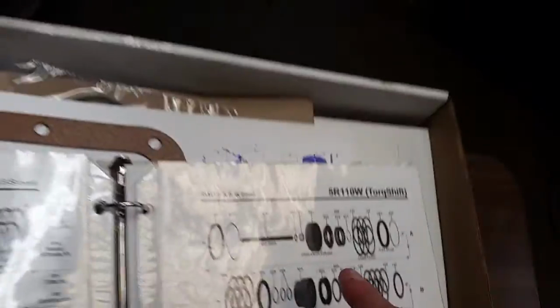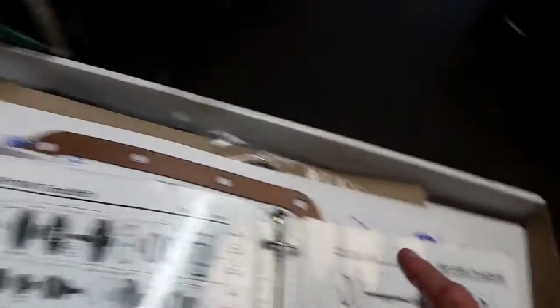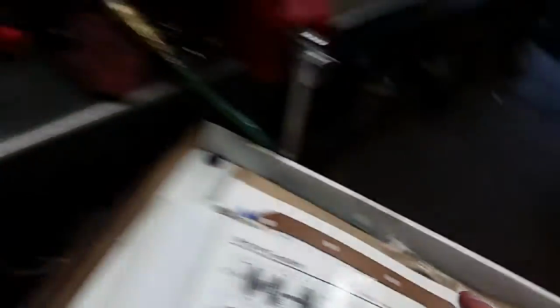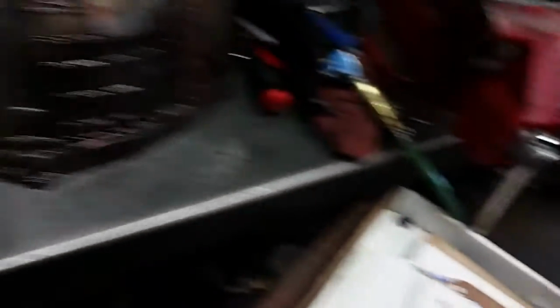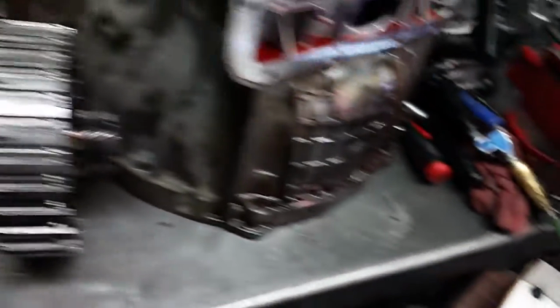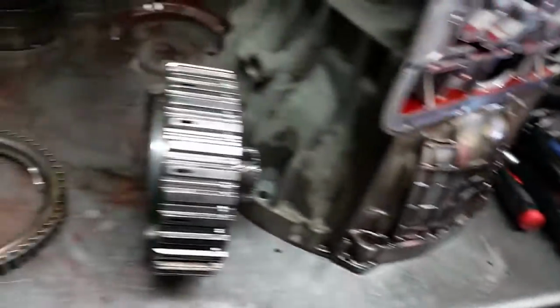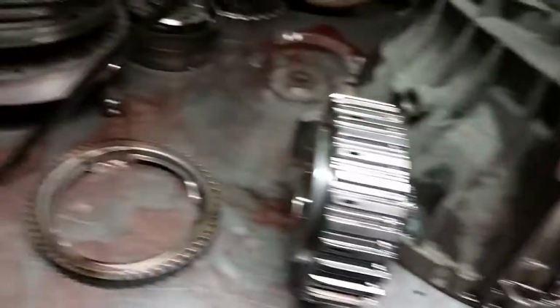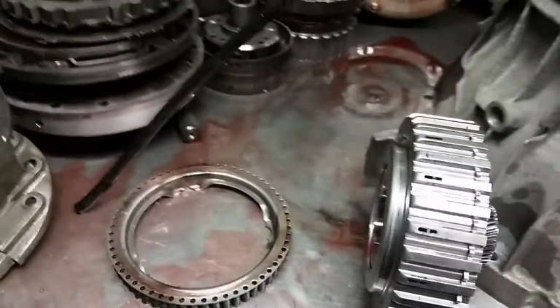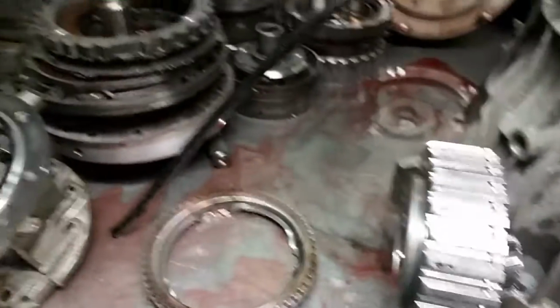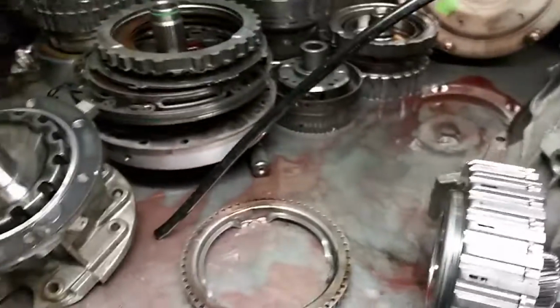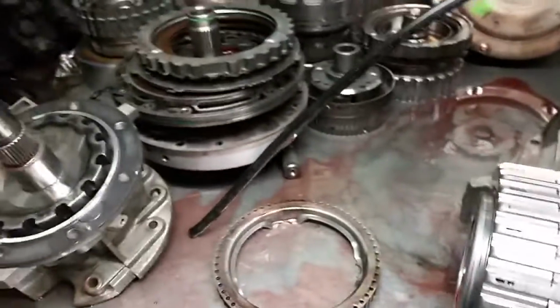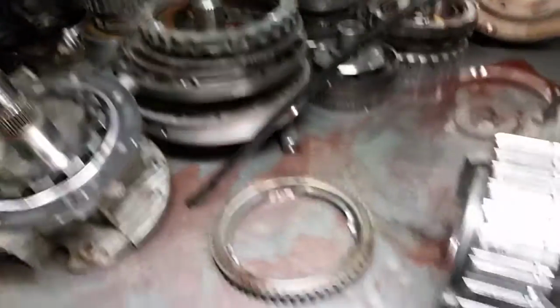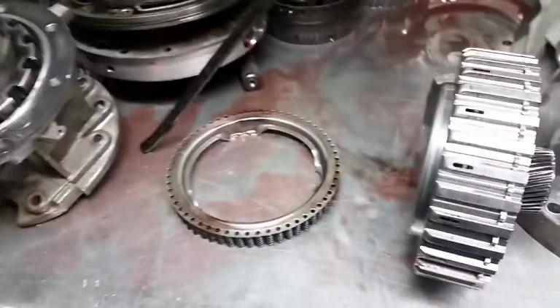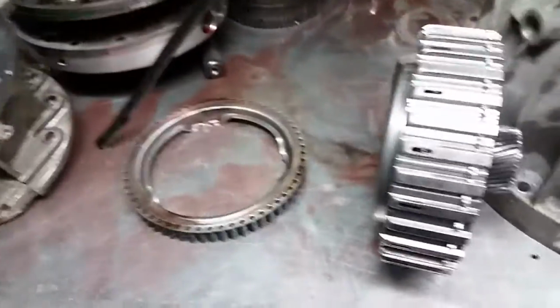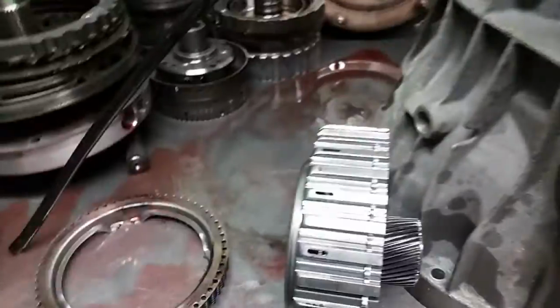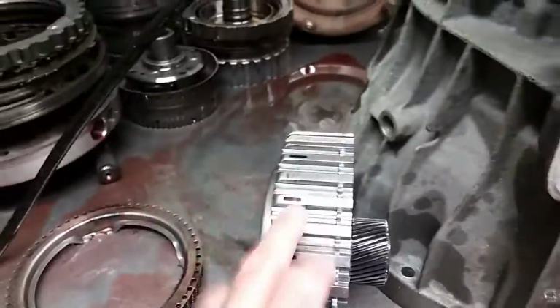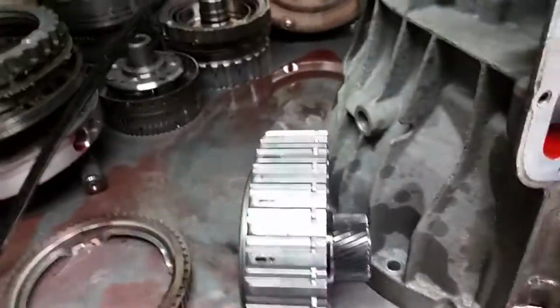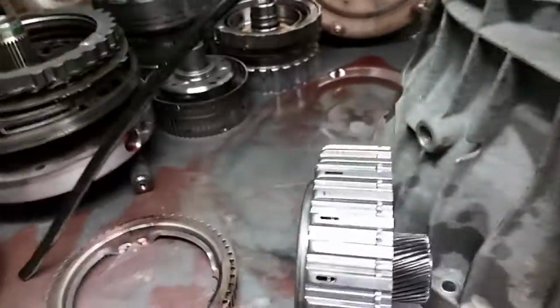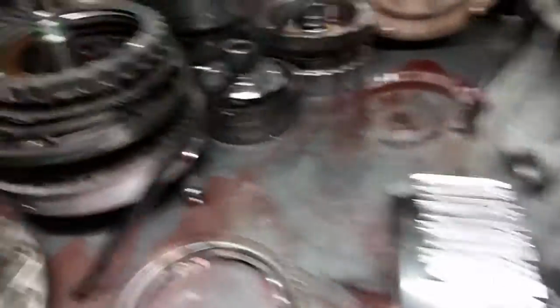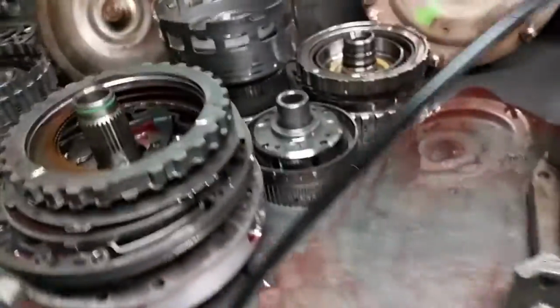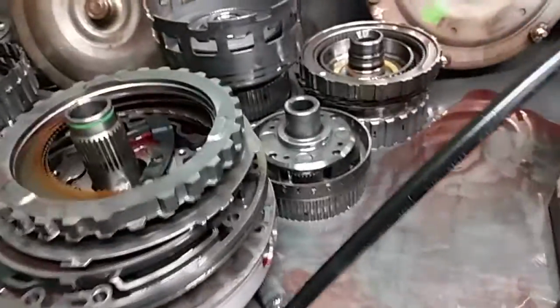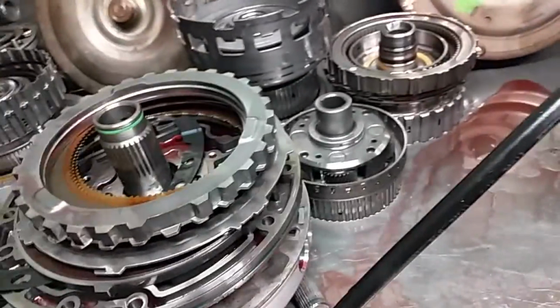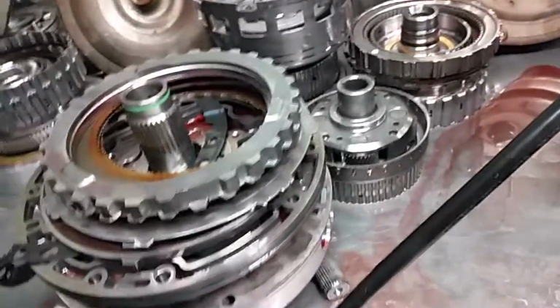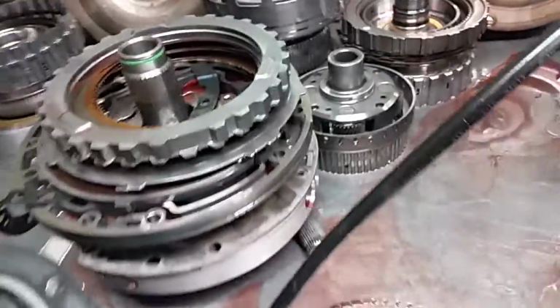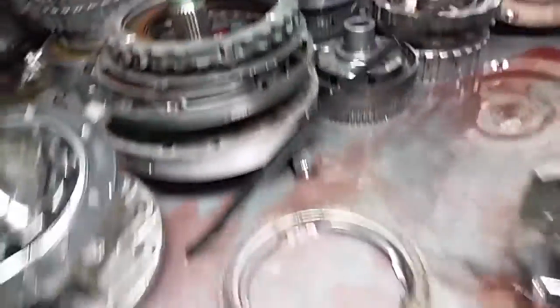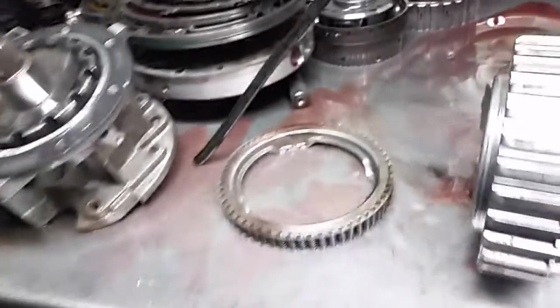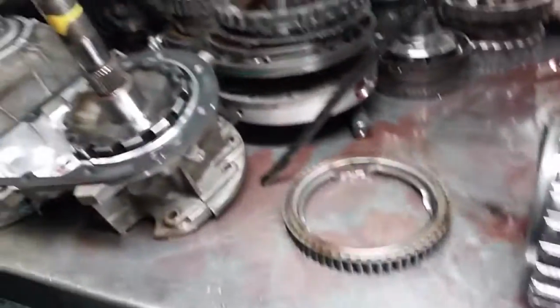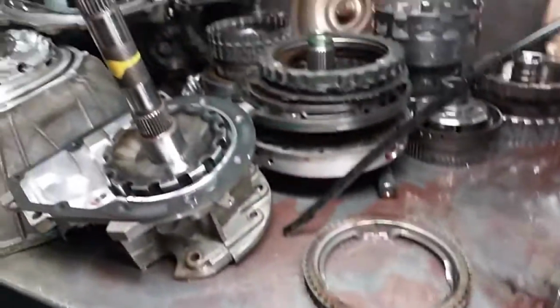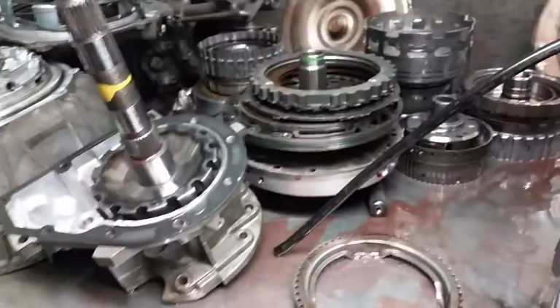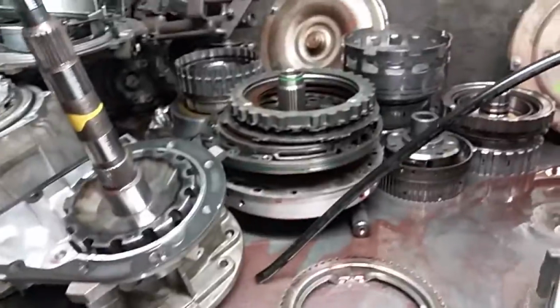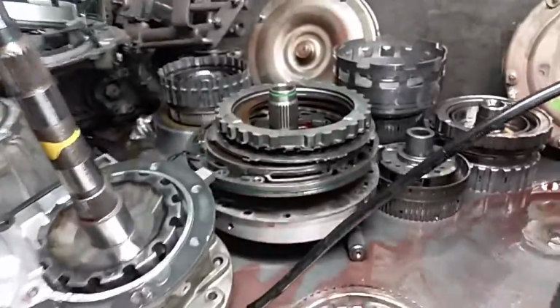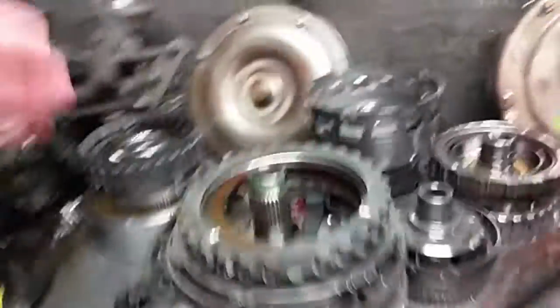On top of the regular rebuilding items, we're going to need some internal hard parts — this particular clutch drum. Also, the center support in the unit showed some evidence of wear.